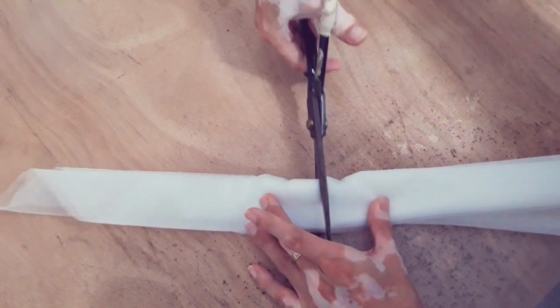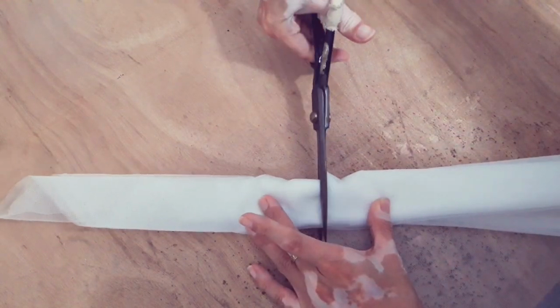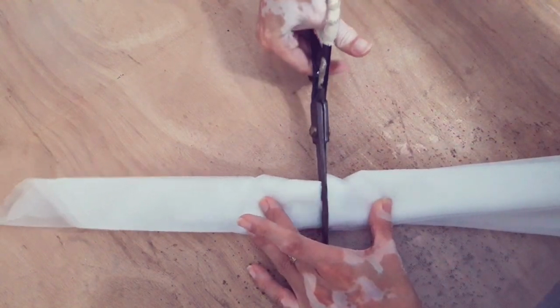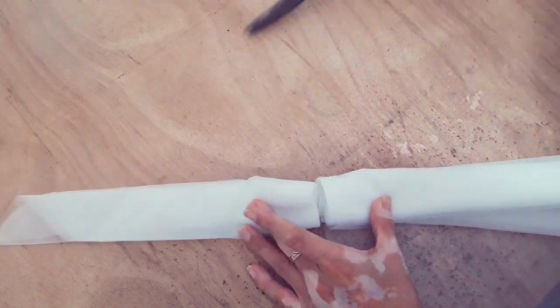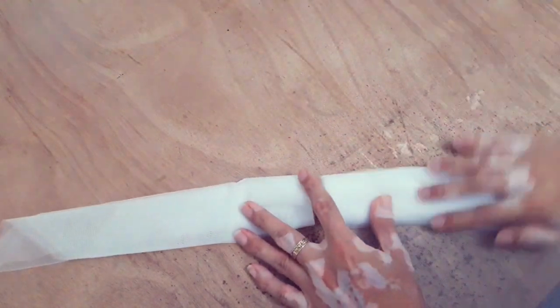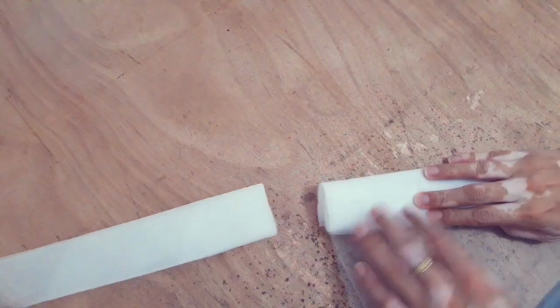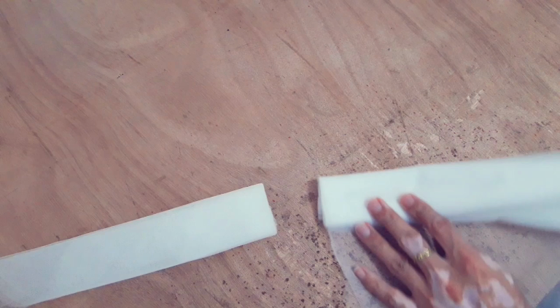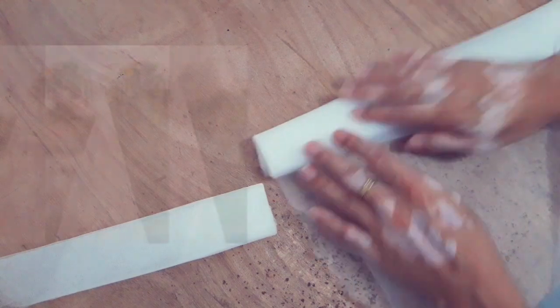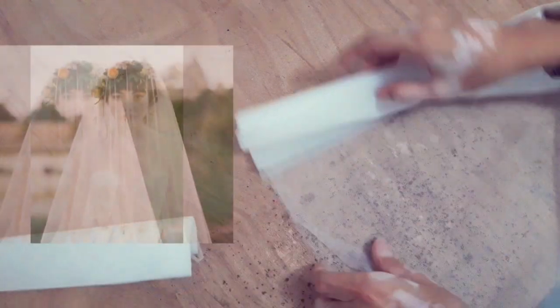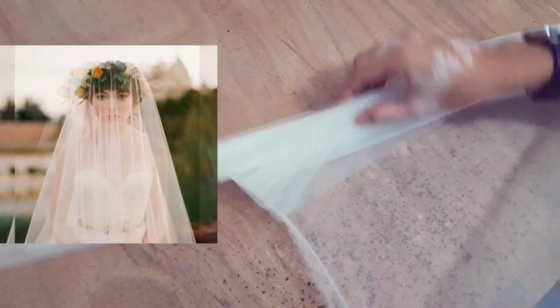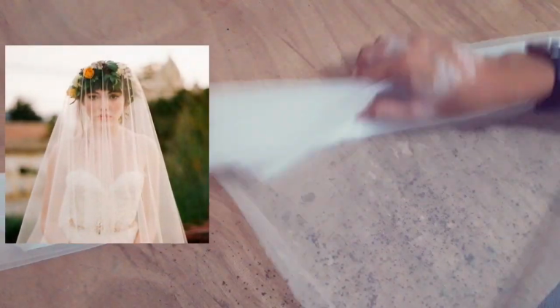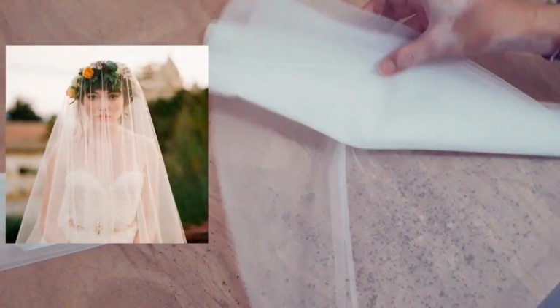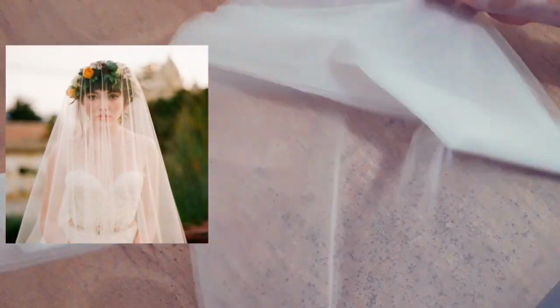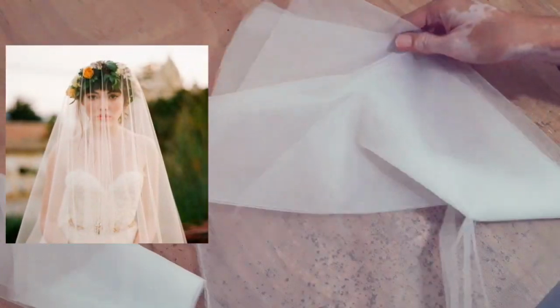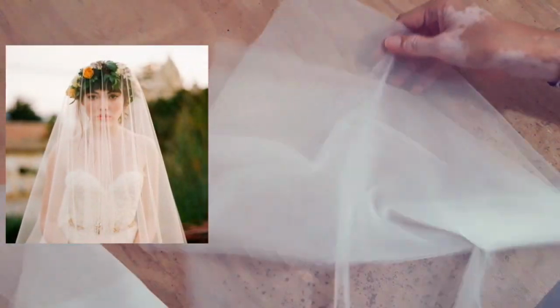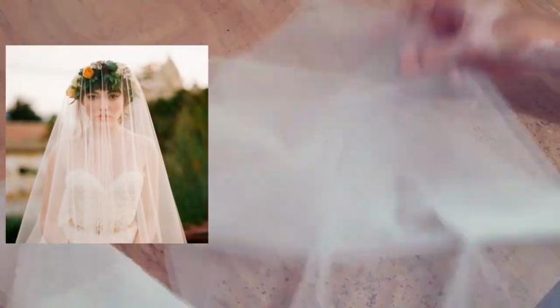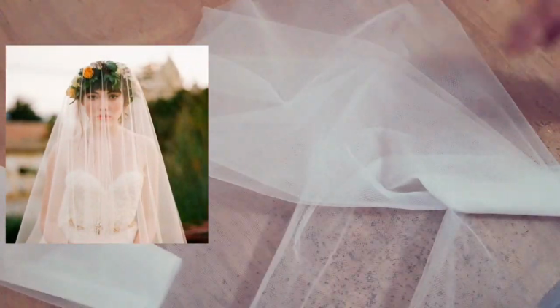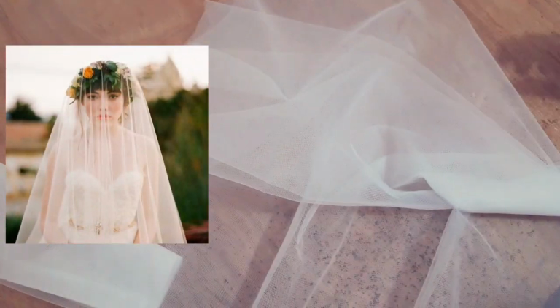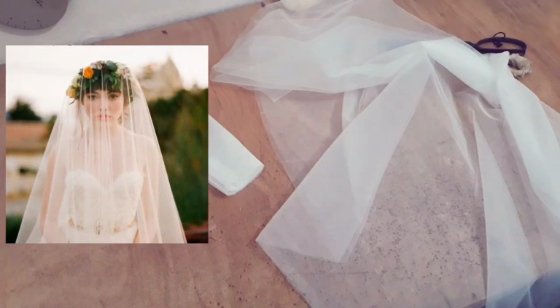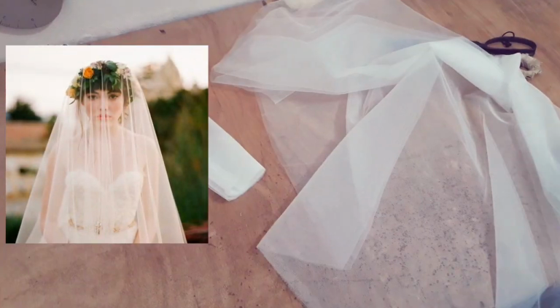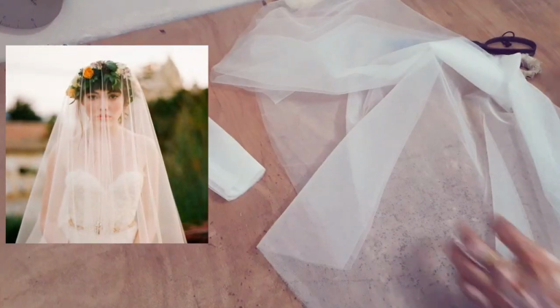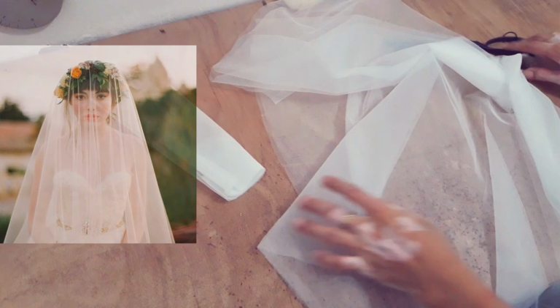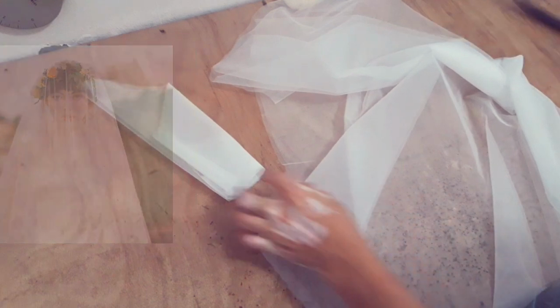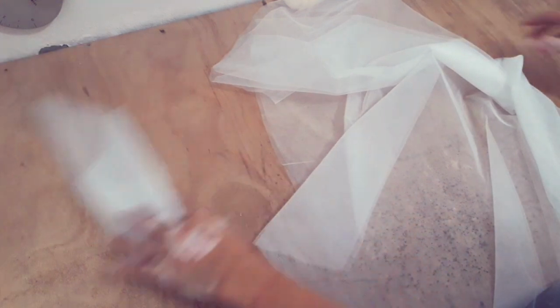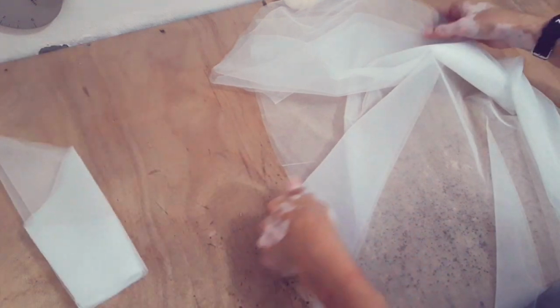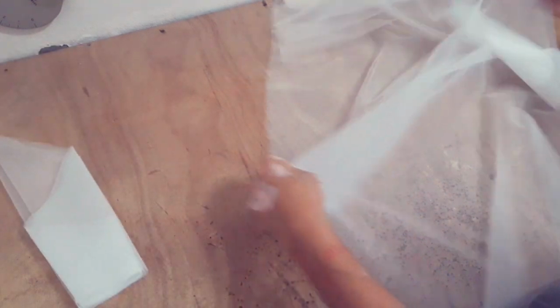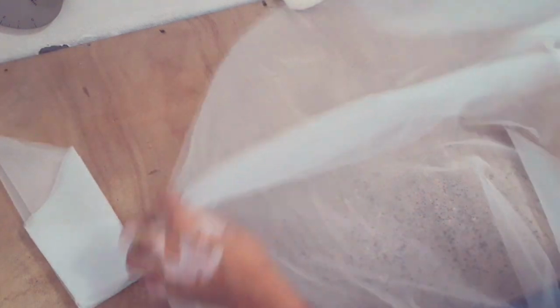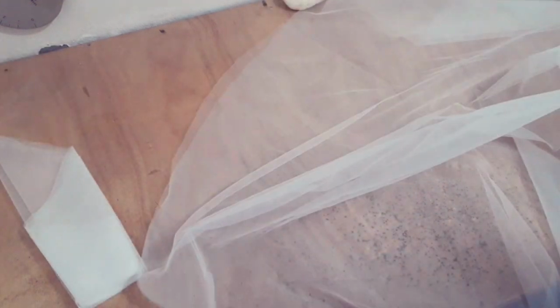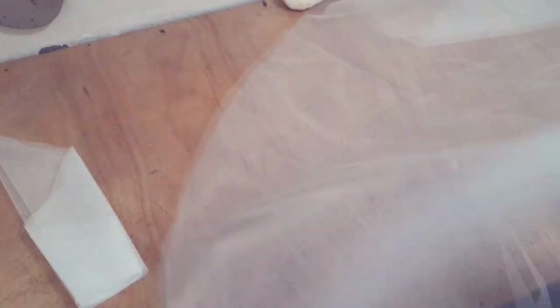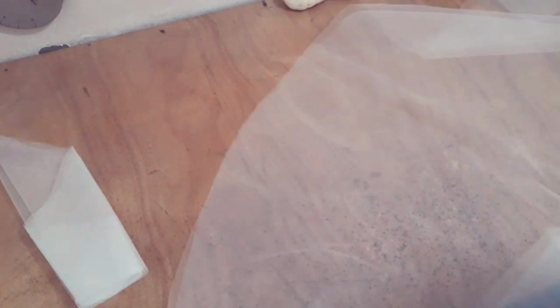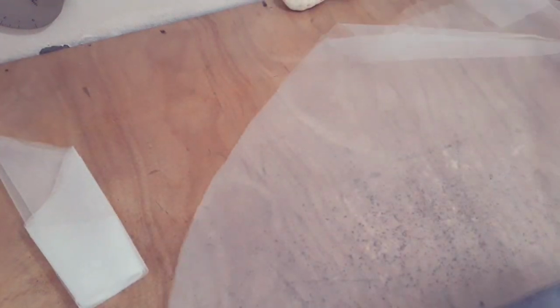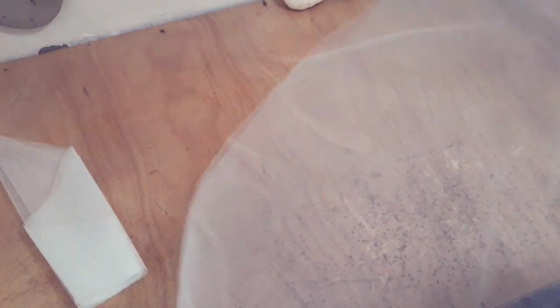What does the veil mean in a wedding? The veil came to symbolize modesty and obedience. In many religions, it is seen as a symbol of reverence for women to cover their heads.